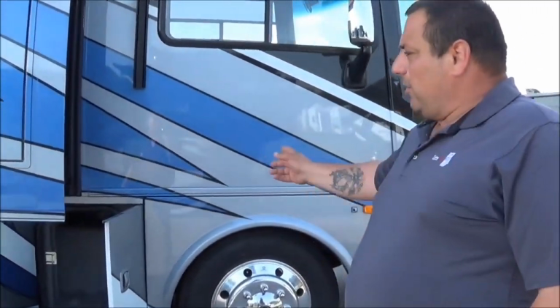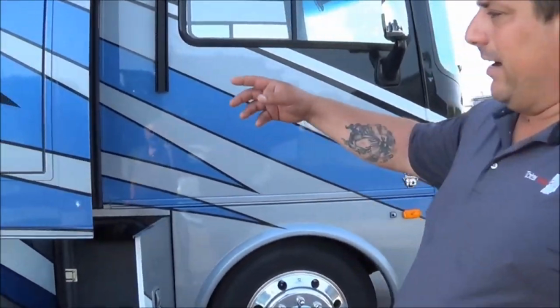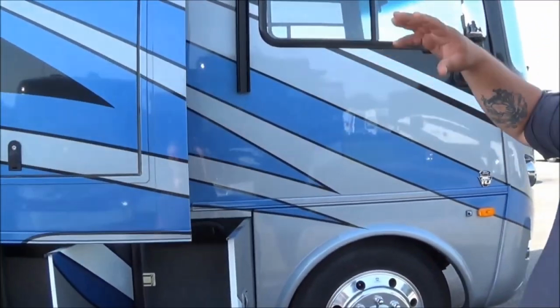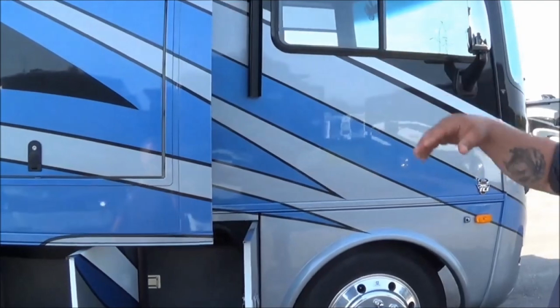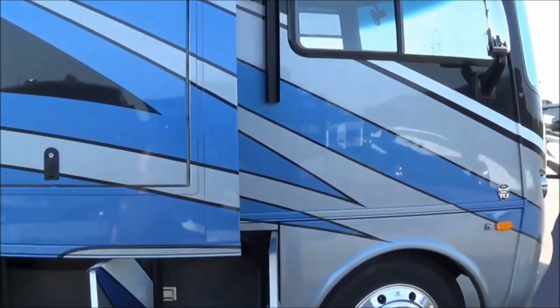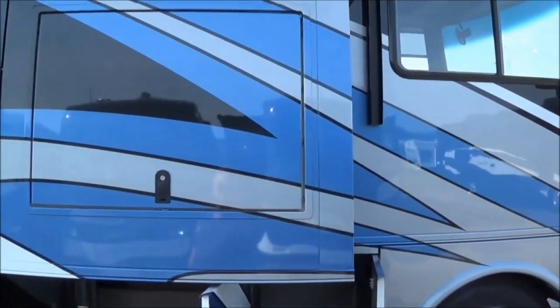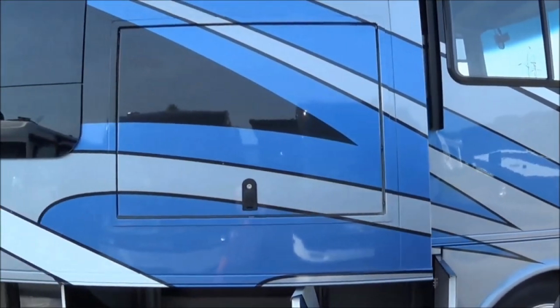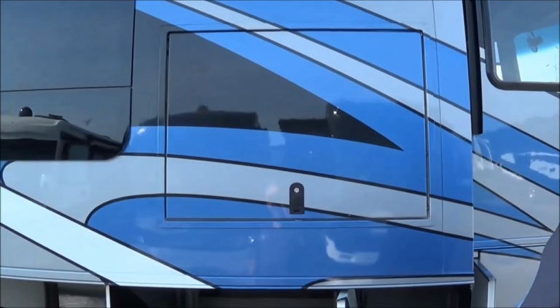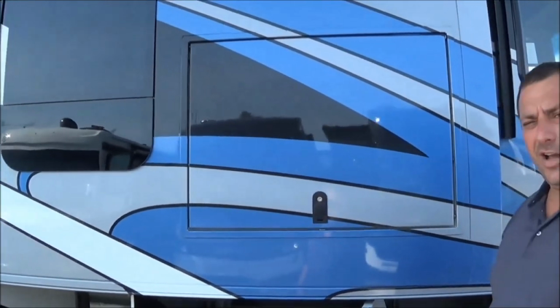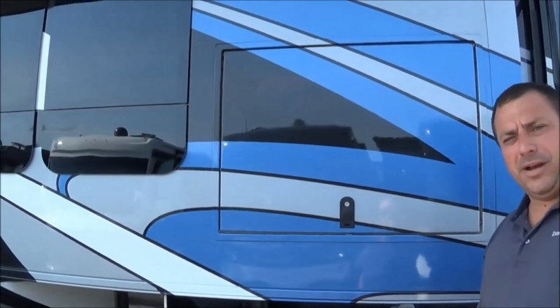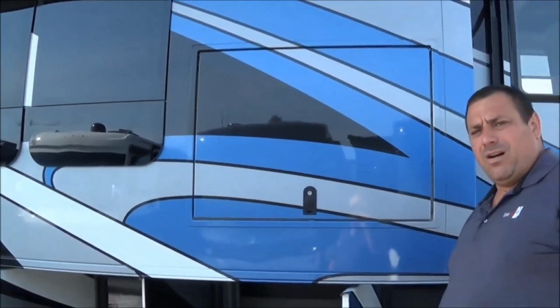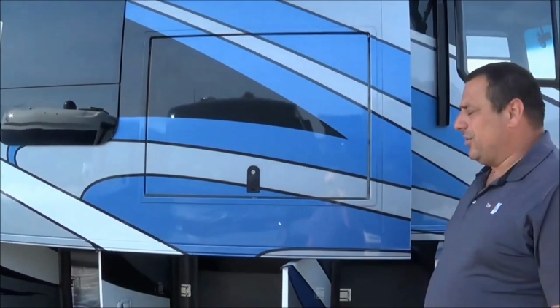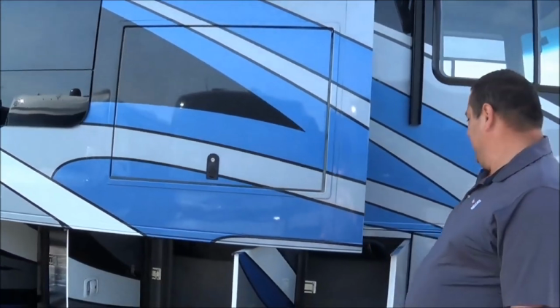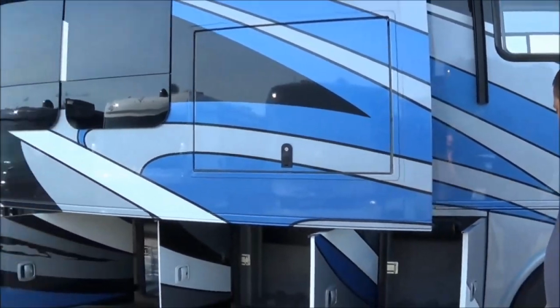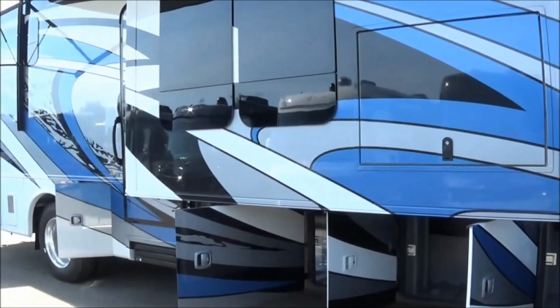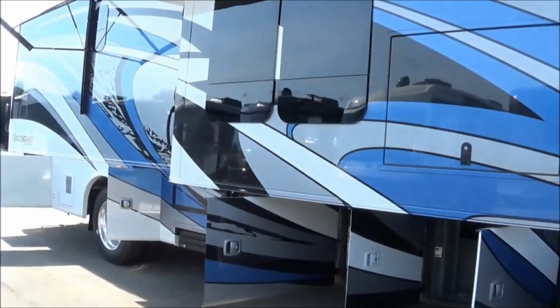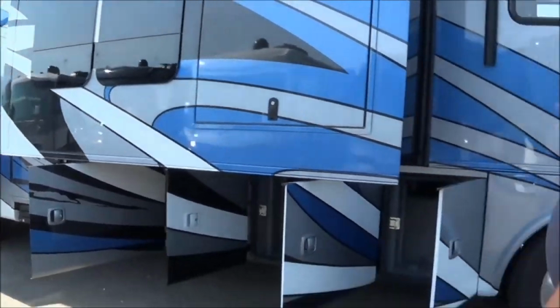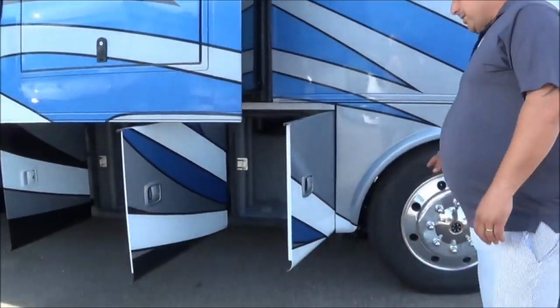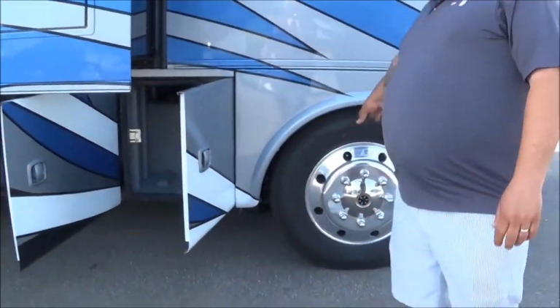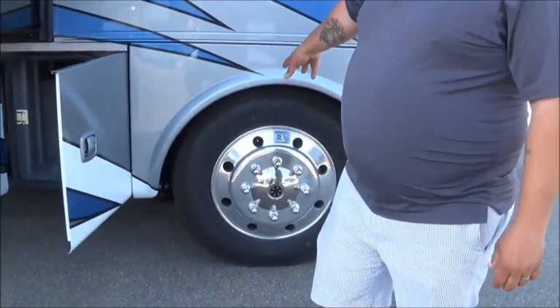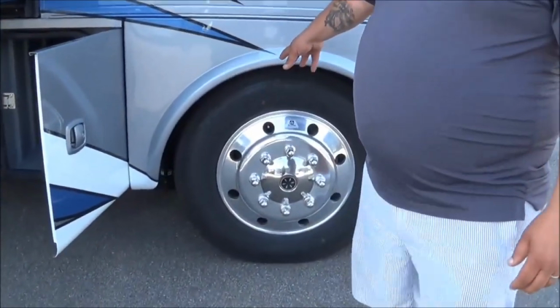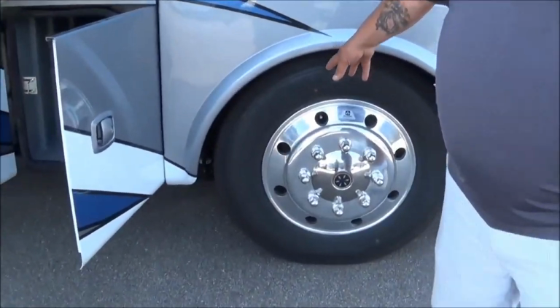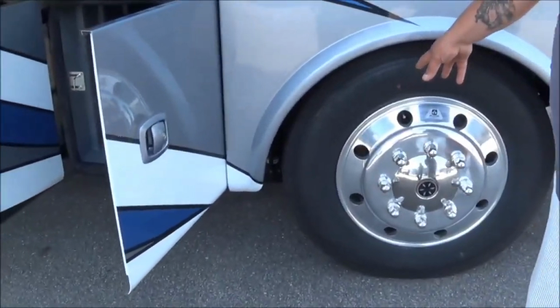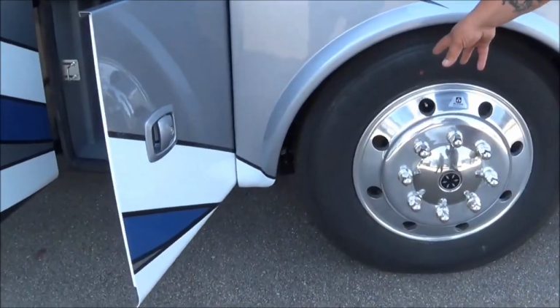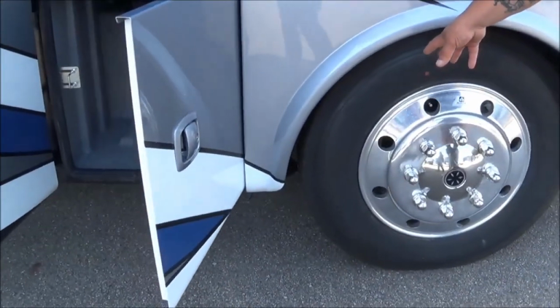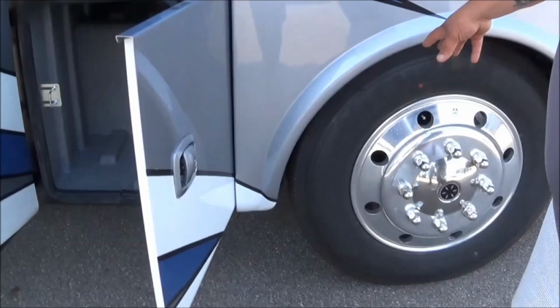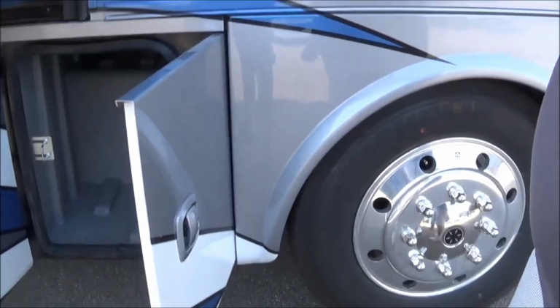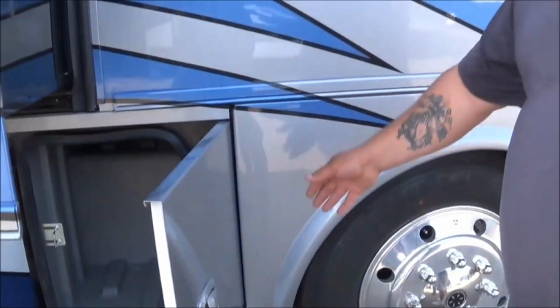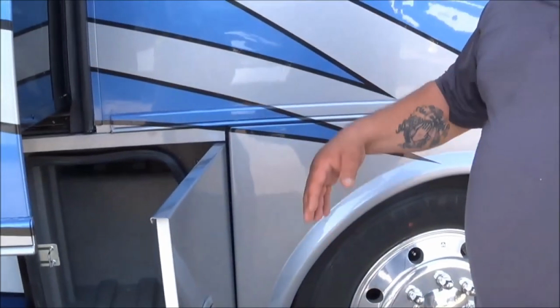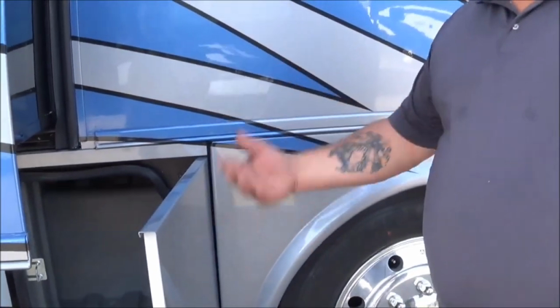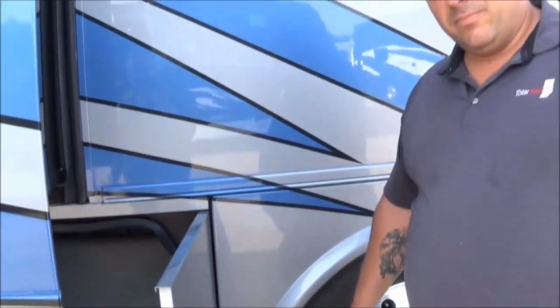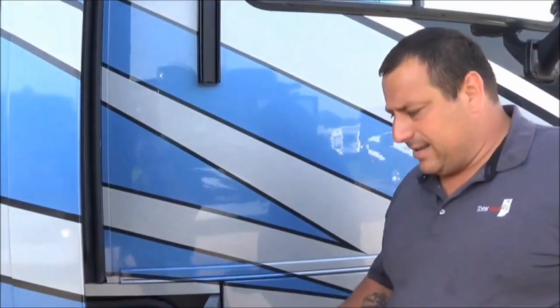If you go along through here, the paint is absolutely blue, black, gray, white — every color you could possibly want on this unit. We've got Michelin 22-inch tires, guys. It's going to give you a nice smooth ride. Comfortability. Big chassis.